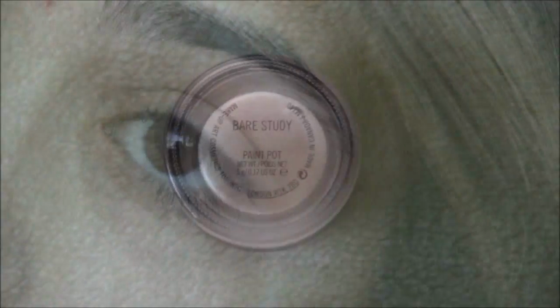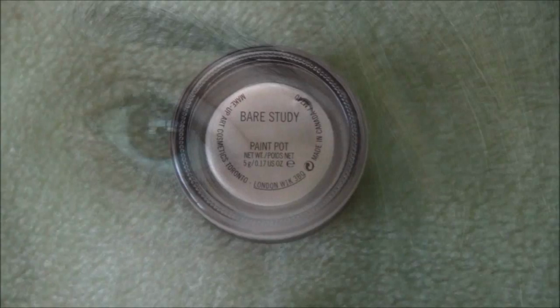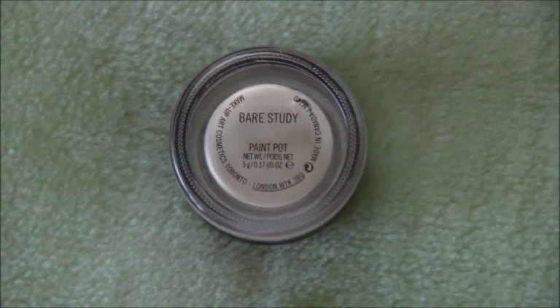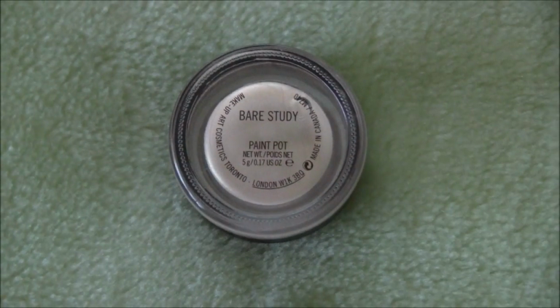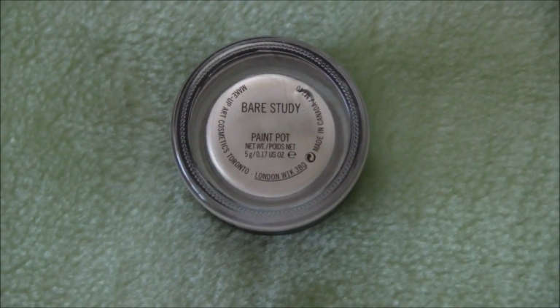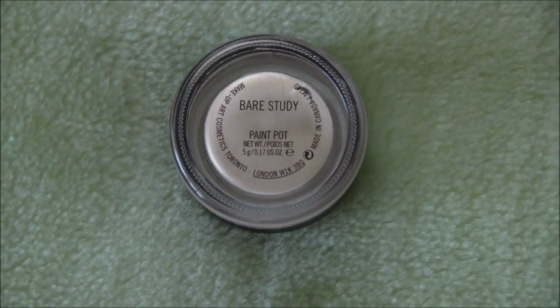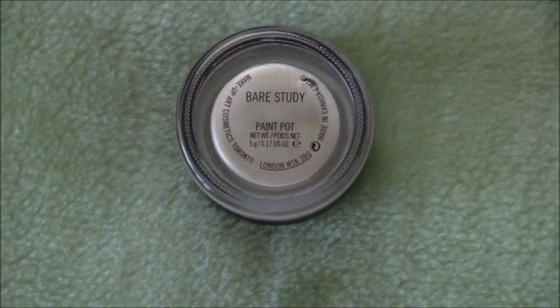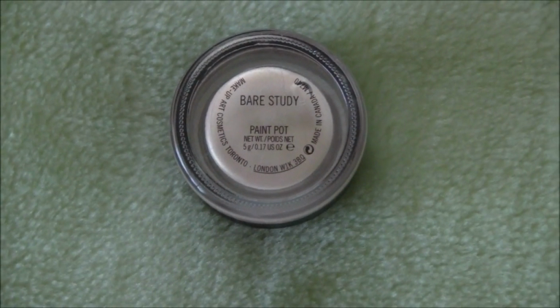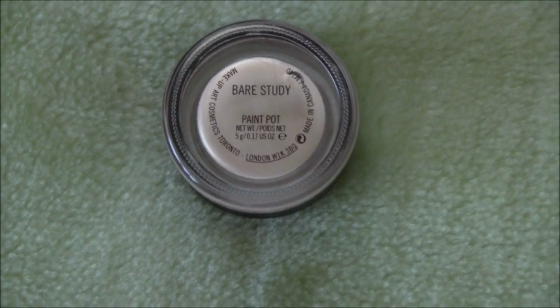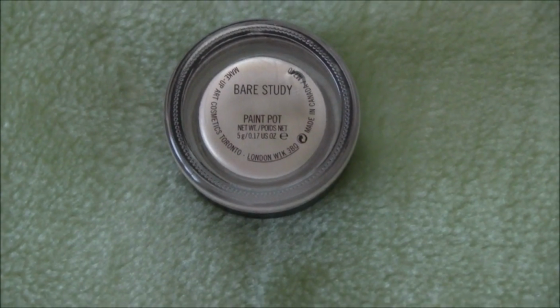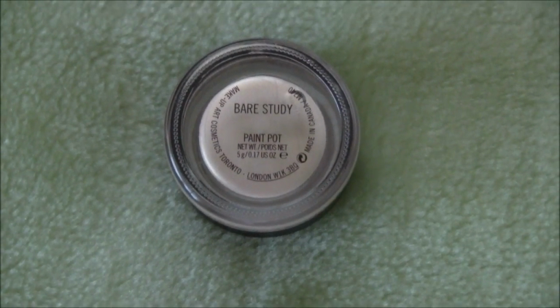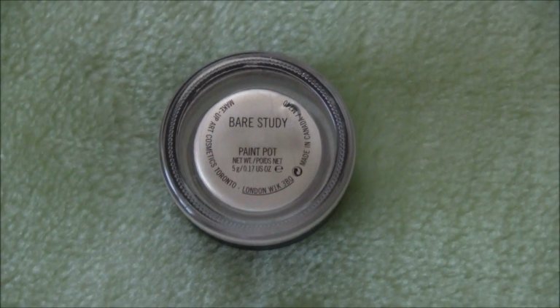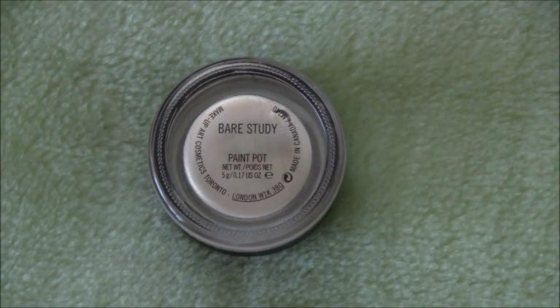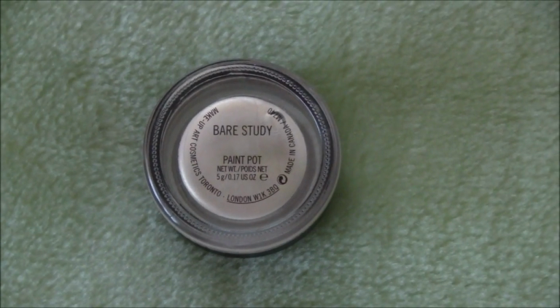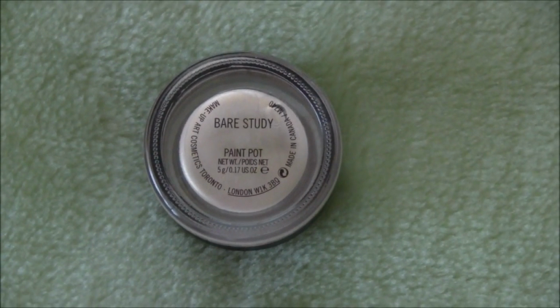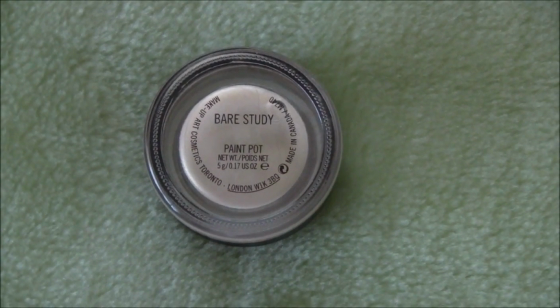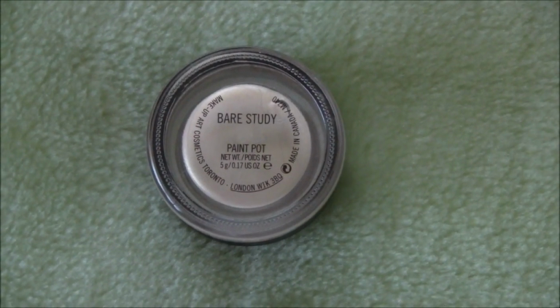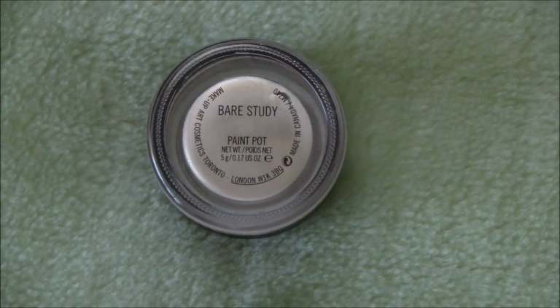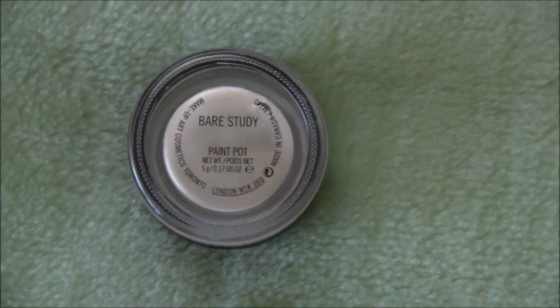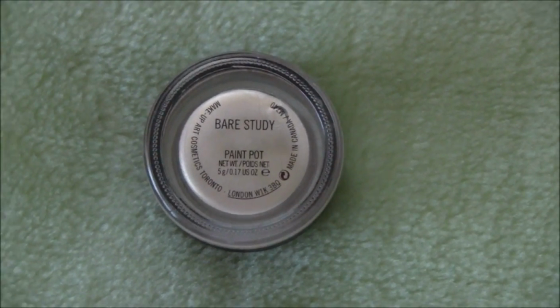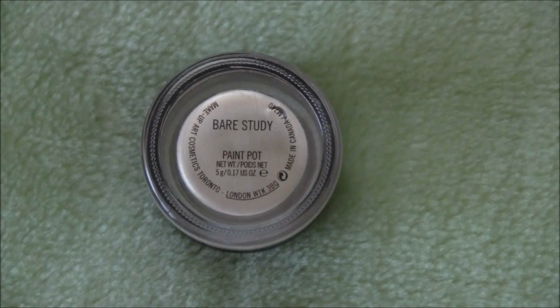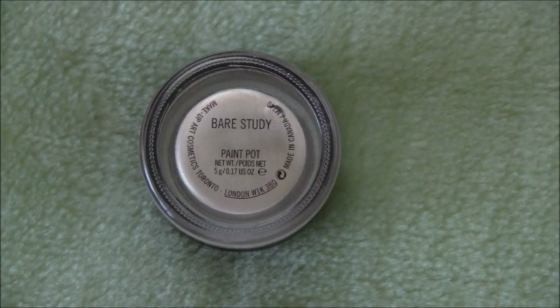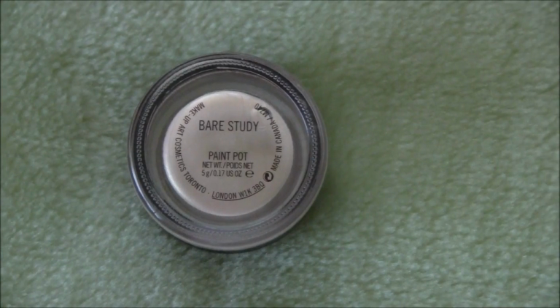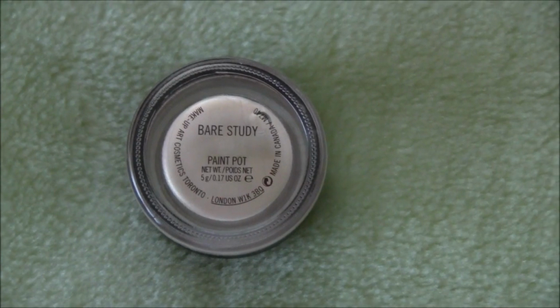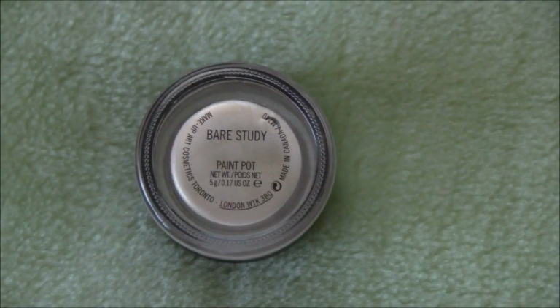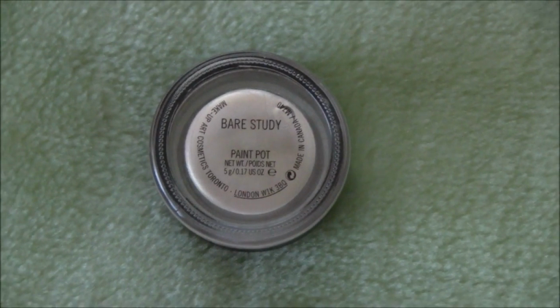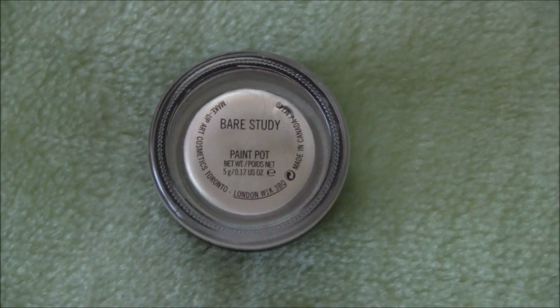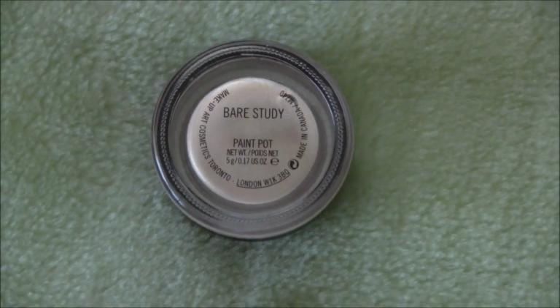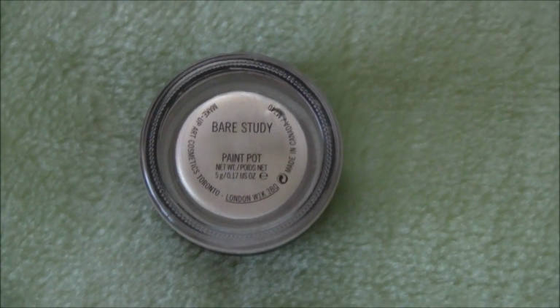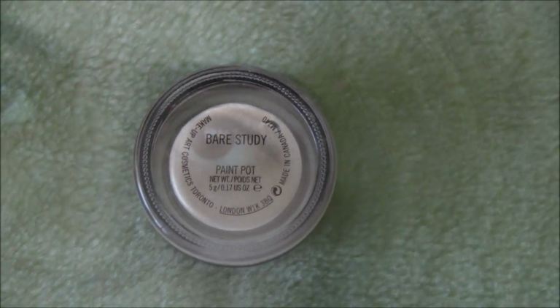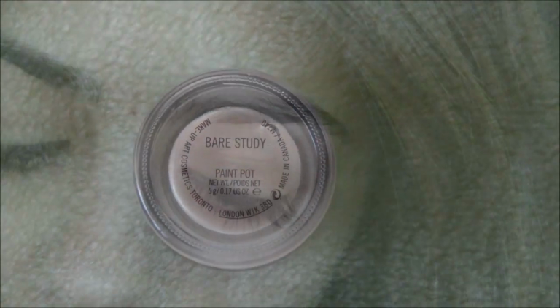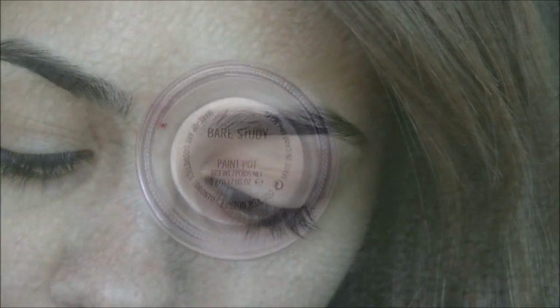Next we're going to take Bear Steady Paintball by MAC and apply this all over the lid of the eye, into the crease, and following the brow bone. This will act as the base for the eyeshadow.